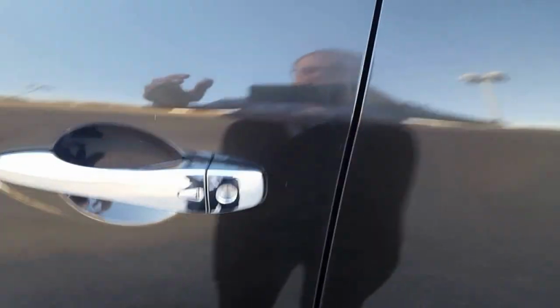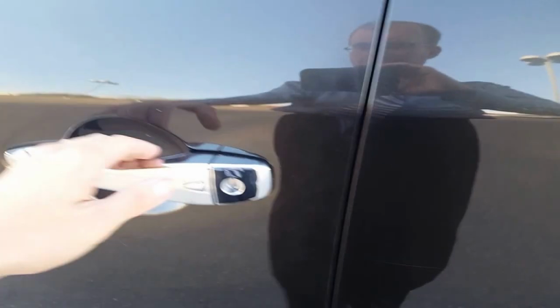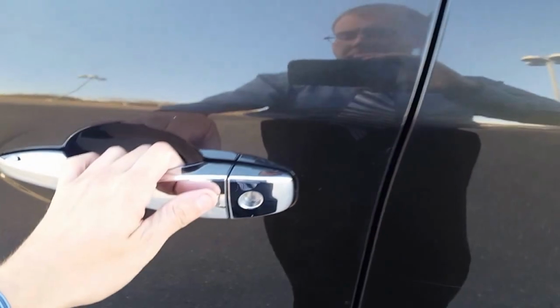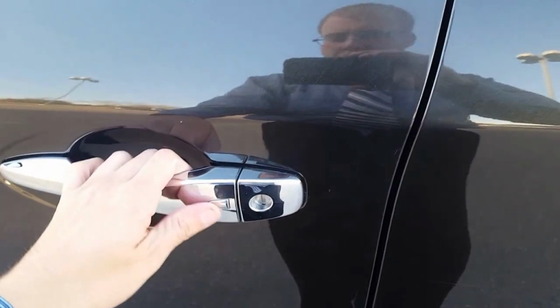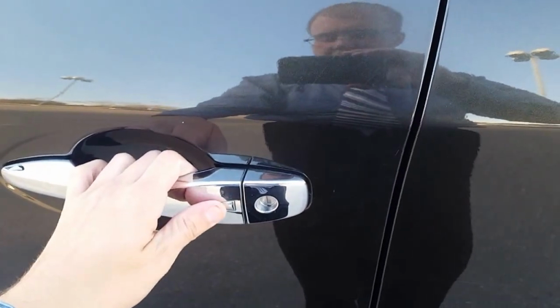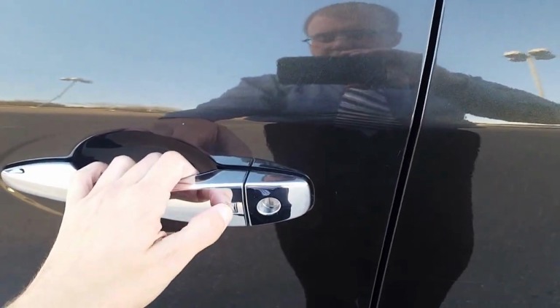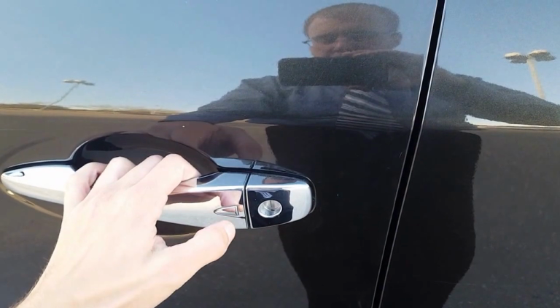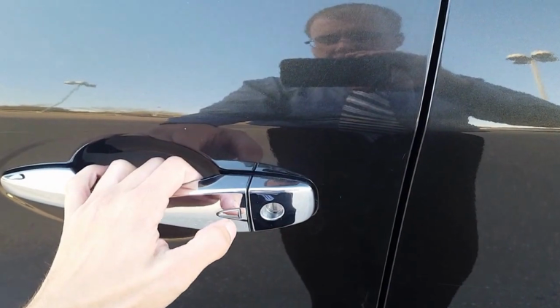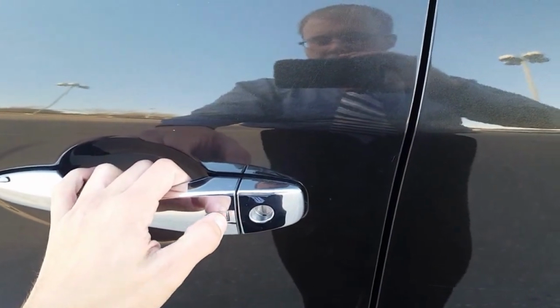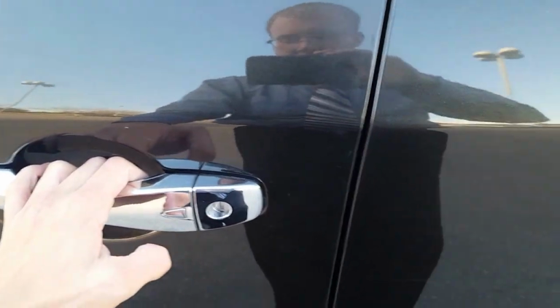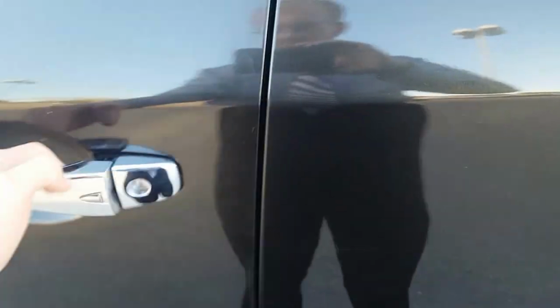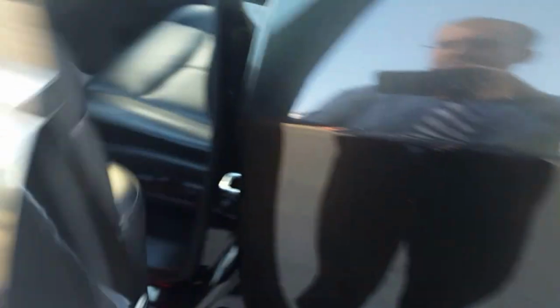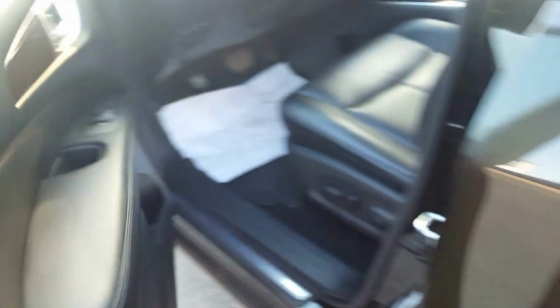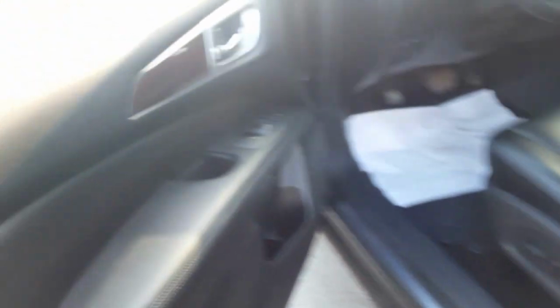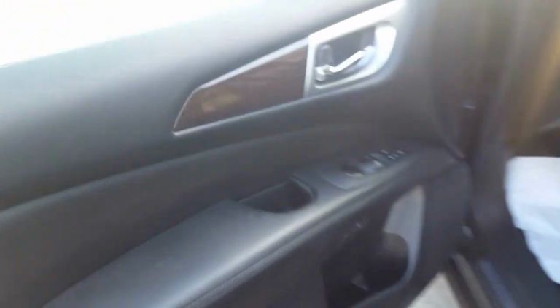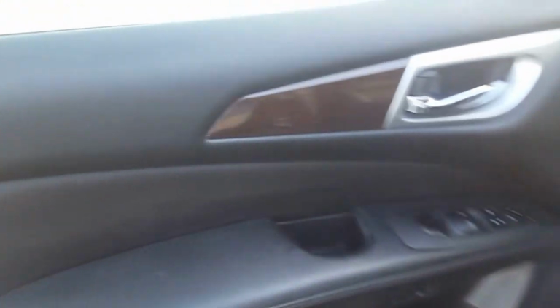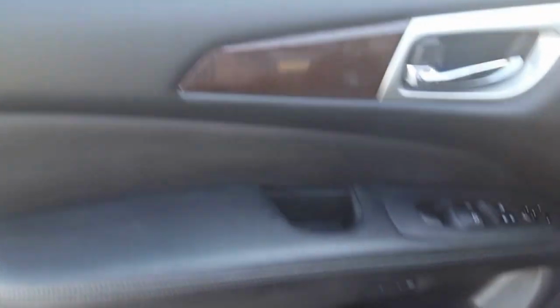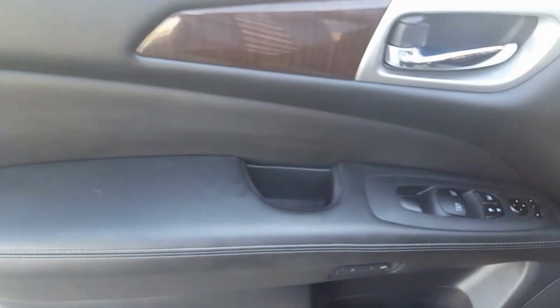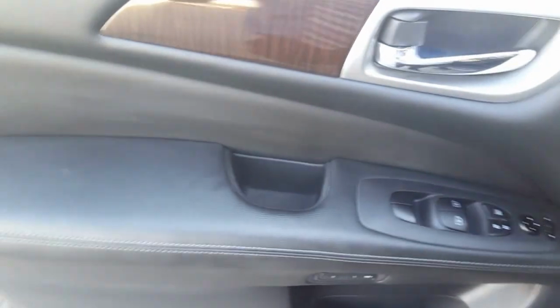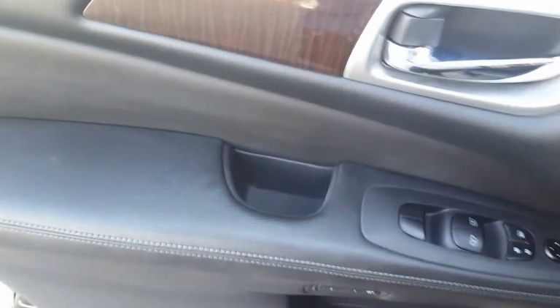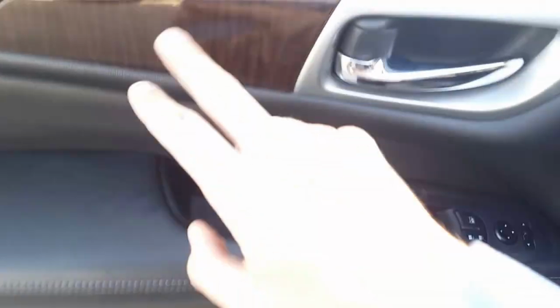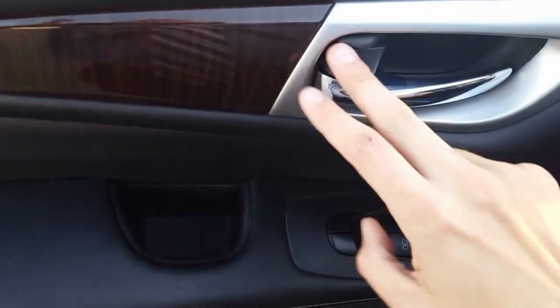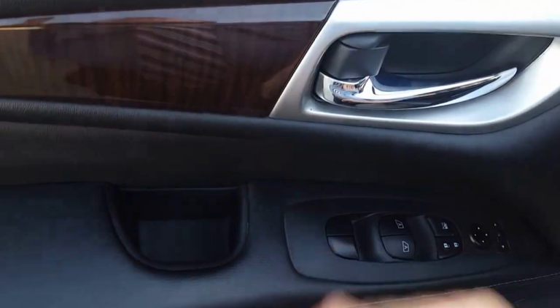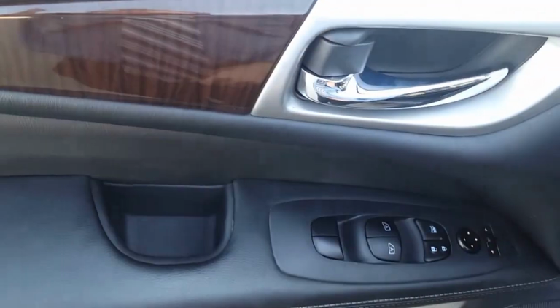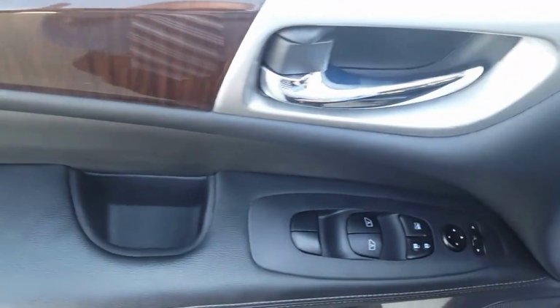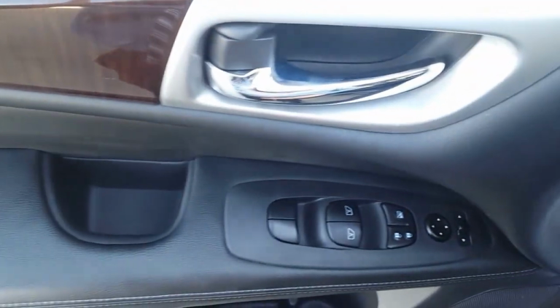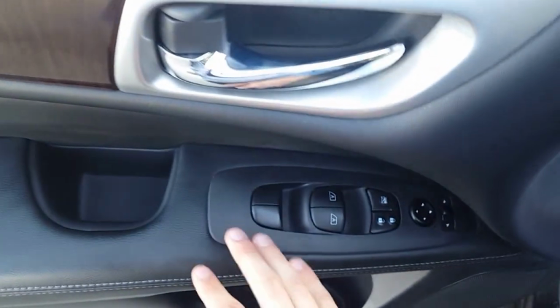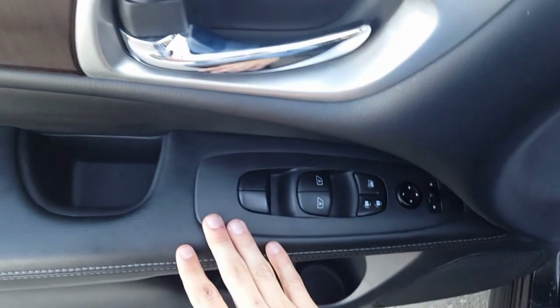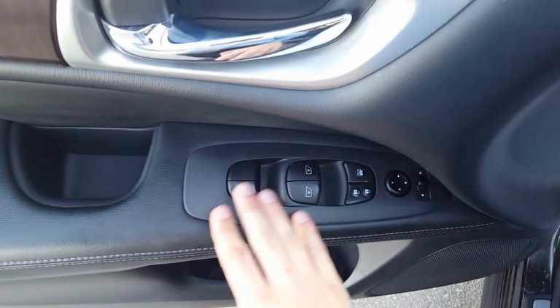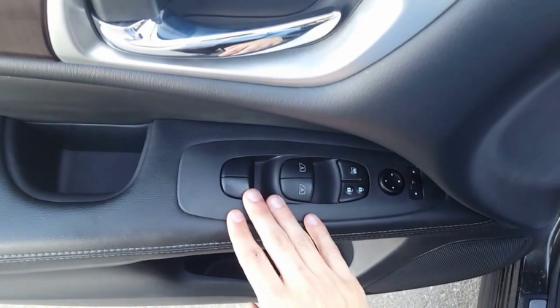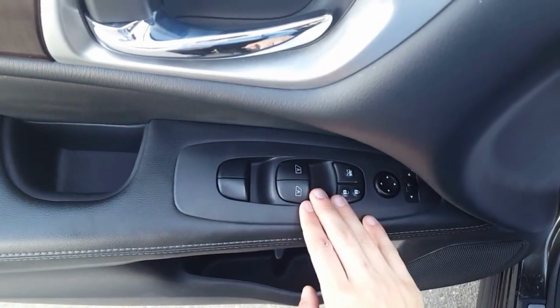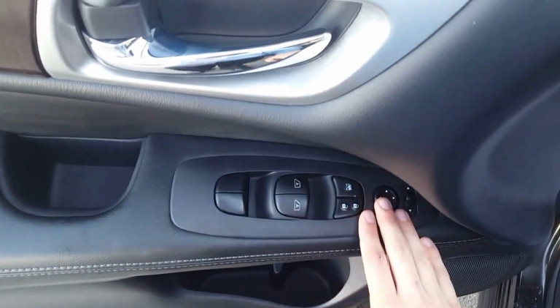Looking at the door, we have our keyless entry — push it once, locked; twice, unlocked. Looking in our door here we have that beautiful double stitch leather with a wood and silver finish. We also have power options for our windows, locks, and mirrors.